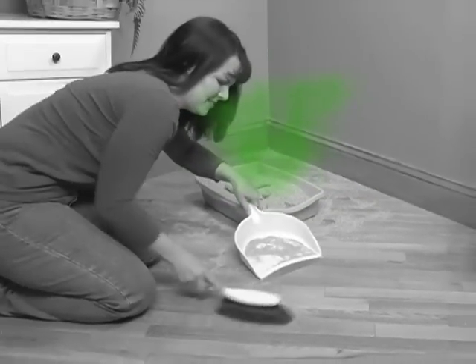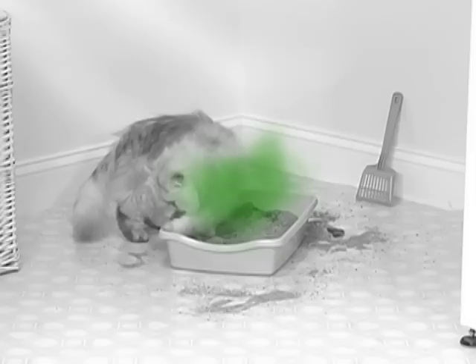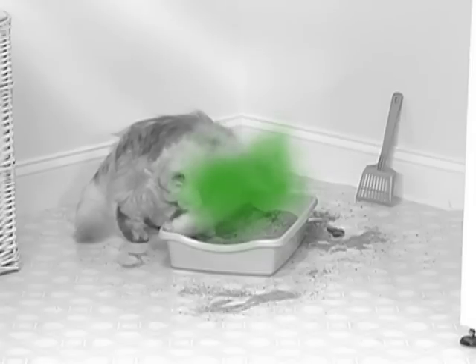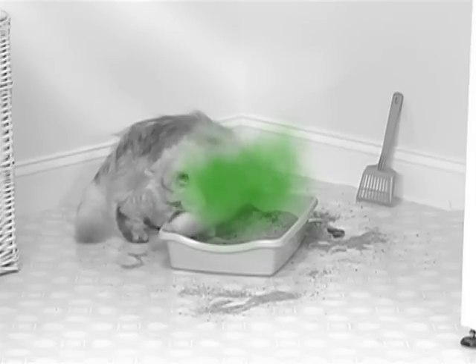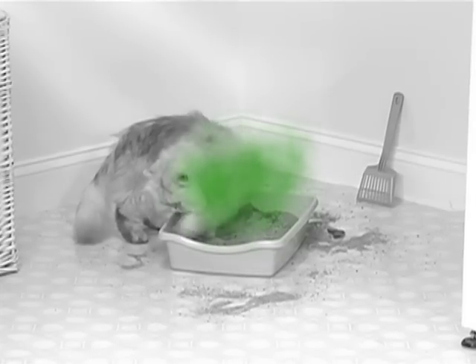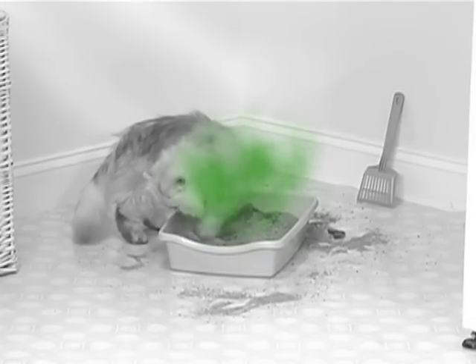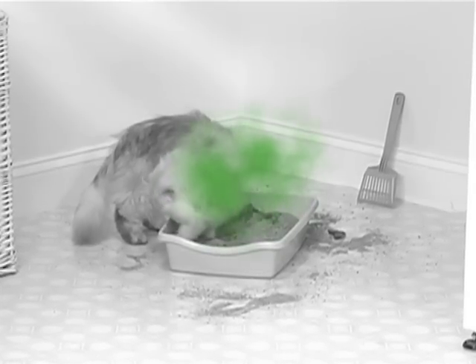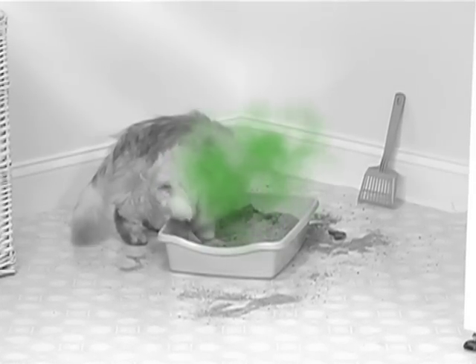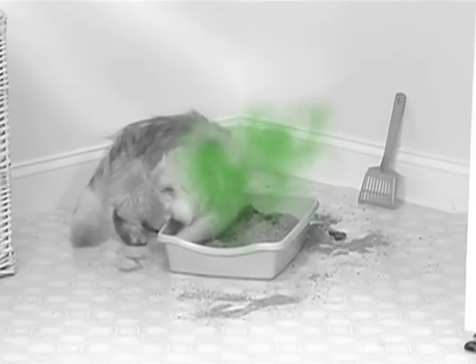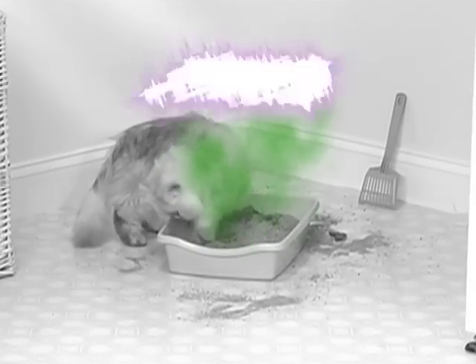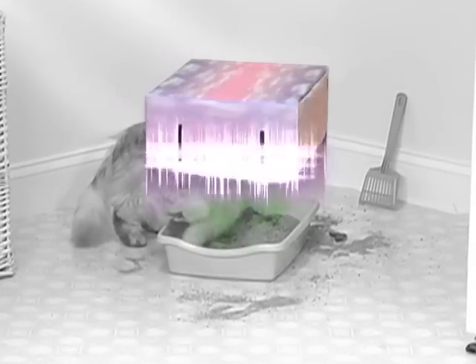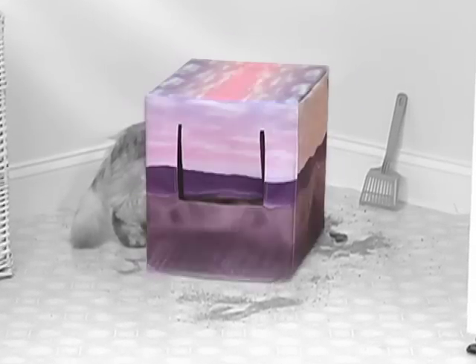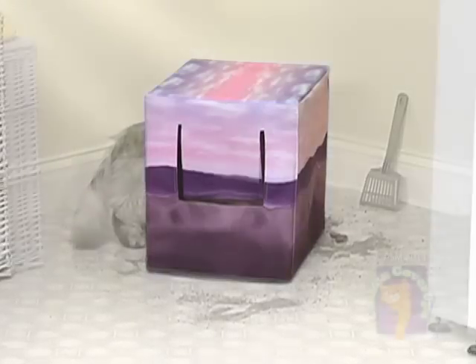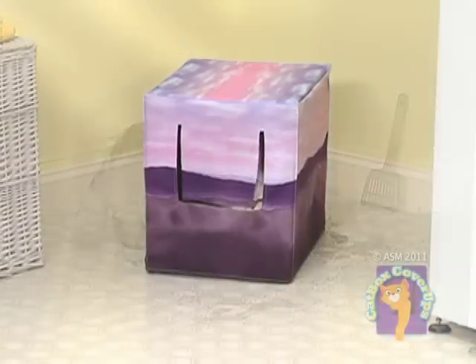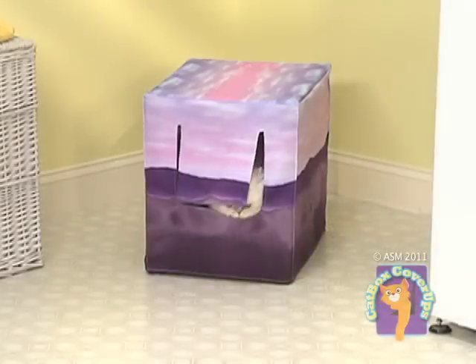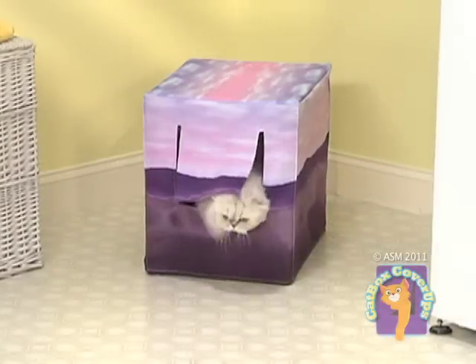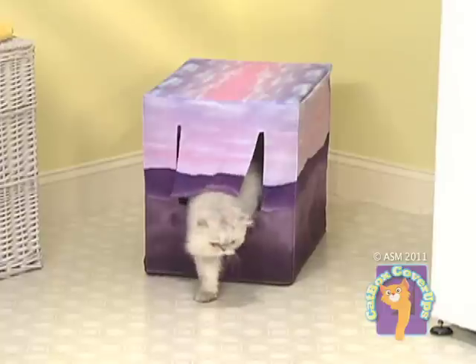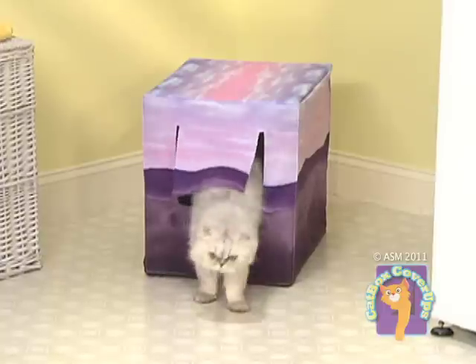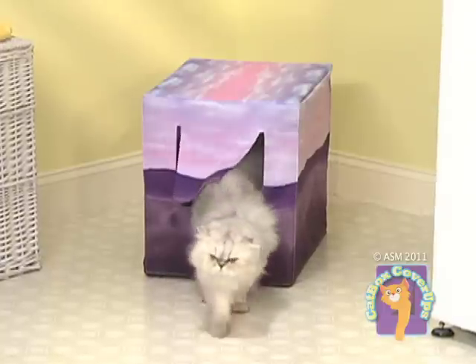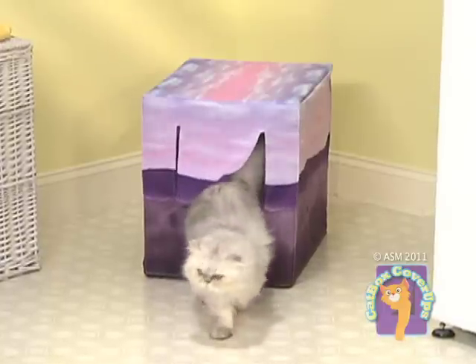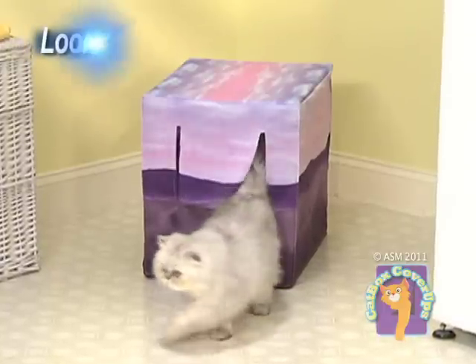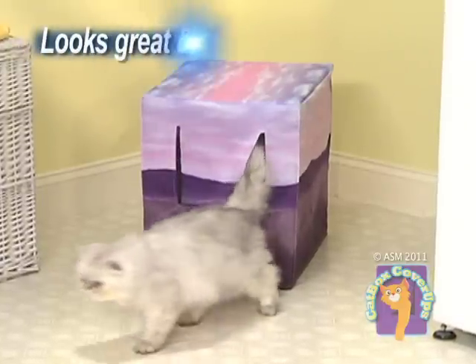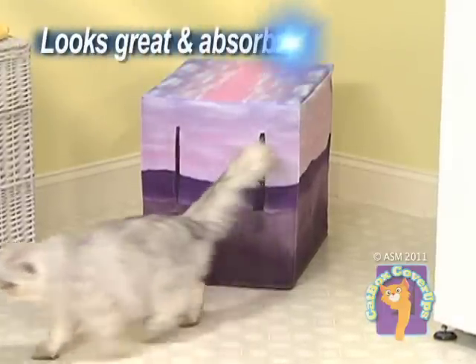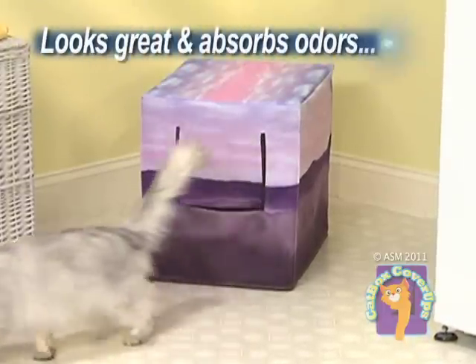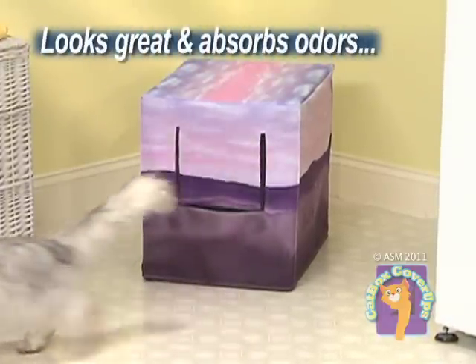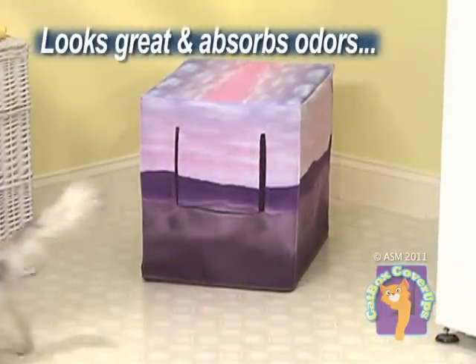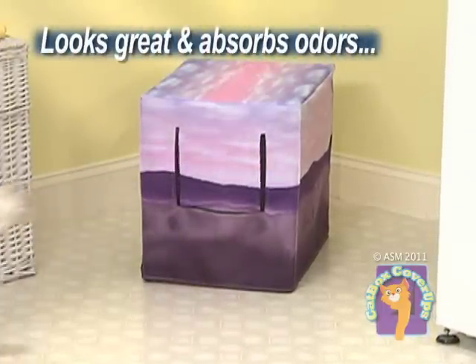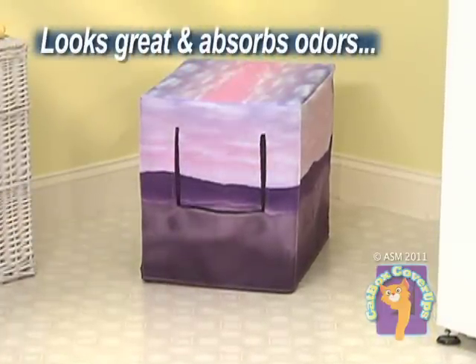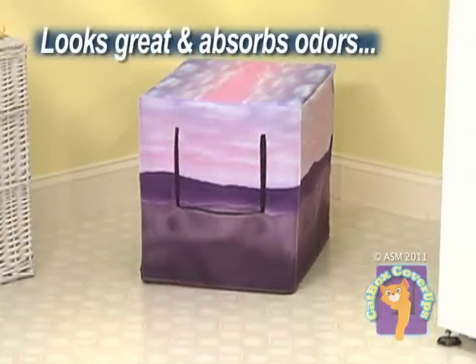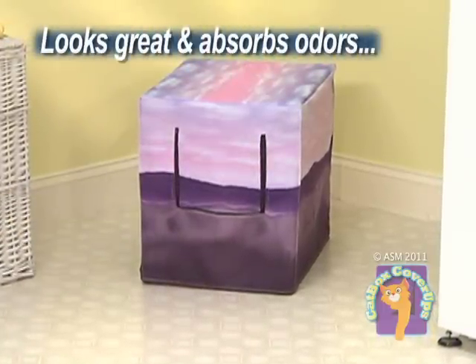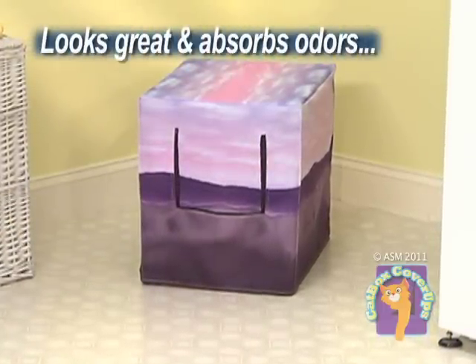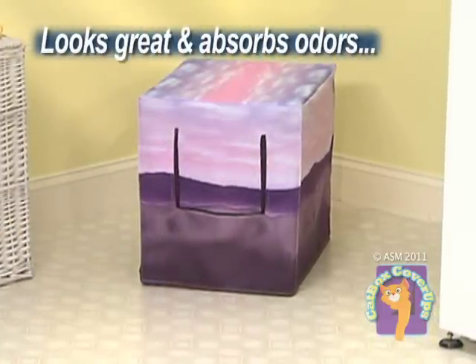Well now, you can stop looking at the mess and keep your home smelling clean and fresh with the Catbox Cover-Up — the smart and easy way to conceal the nasty waste and eliminate those noxious odors.